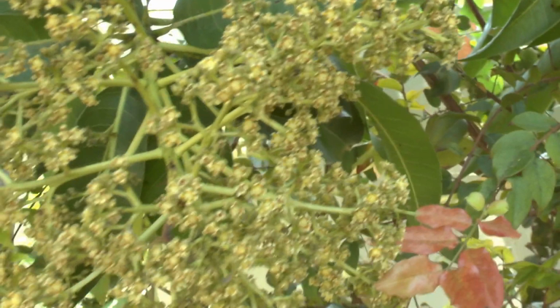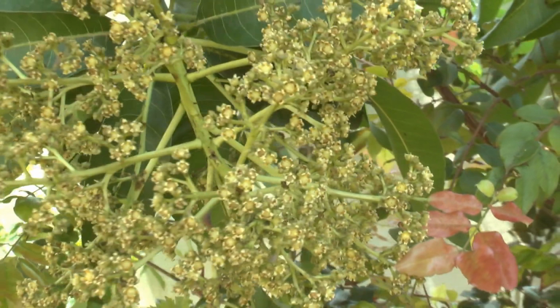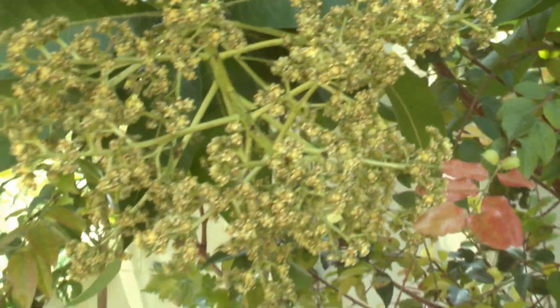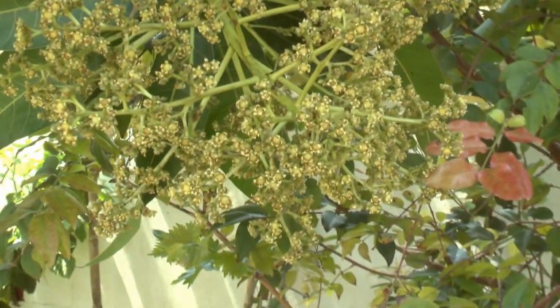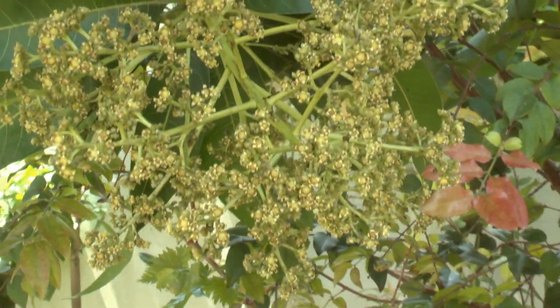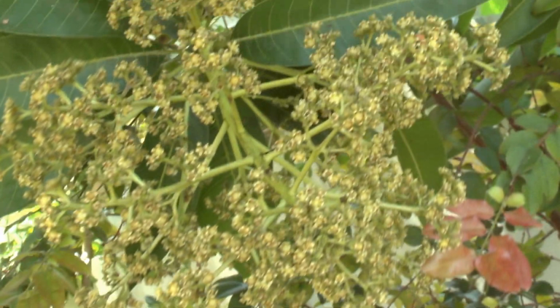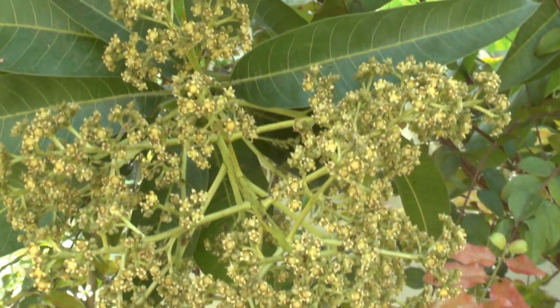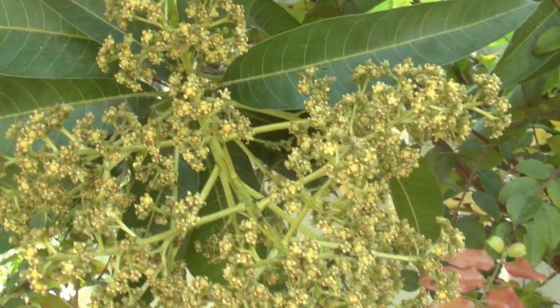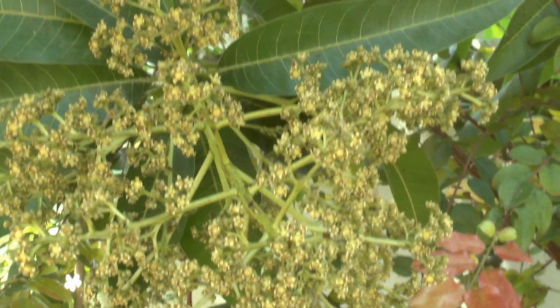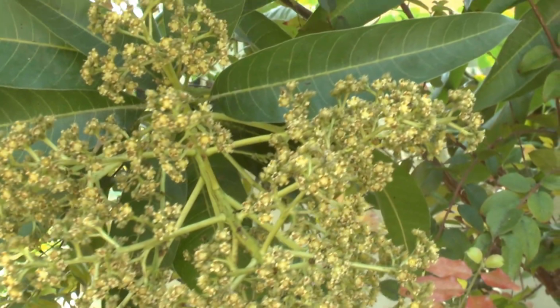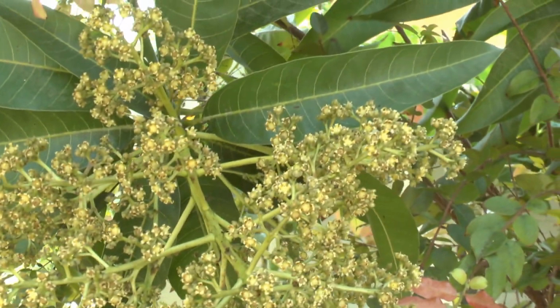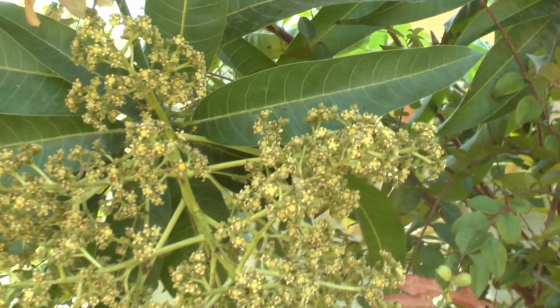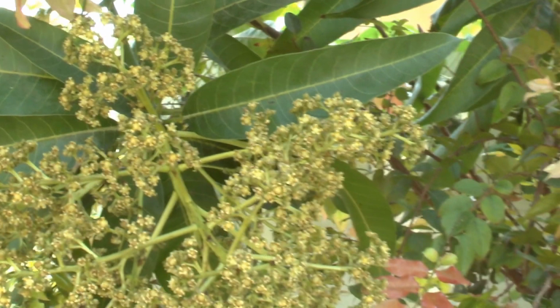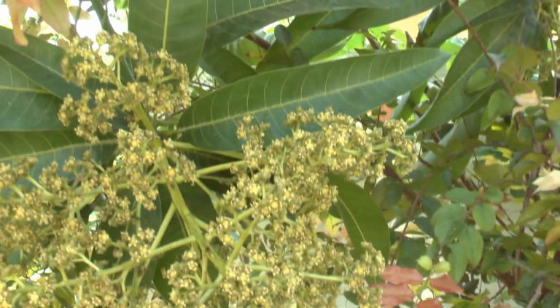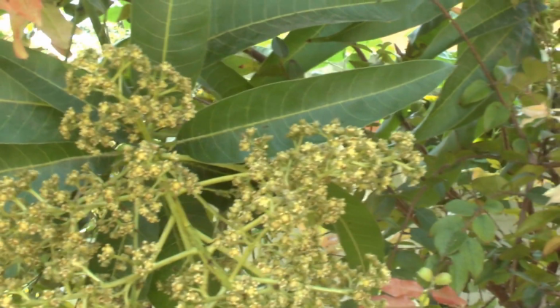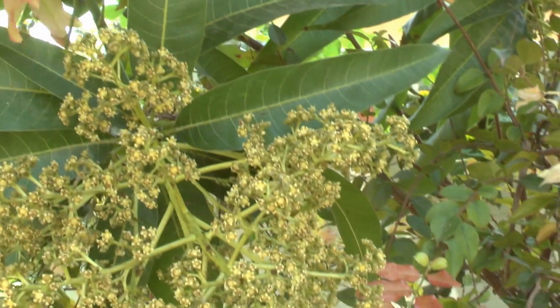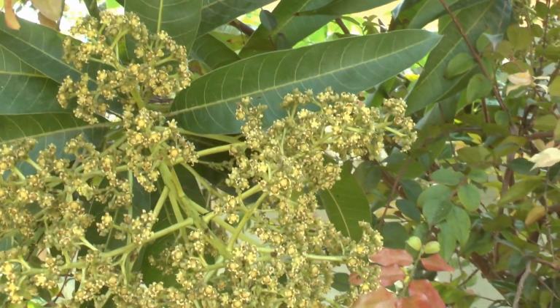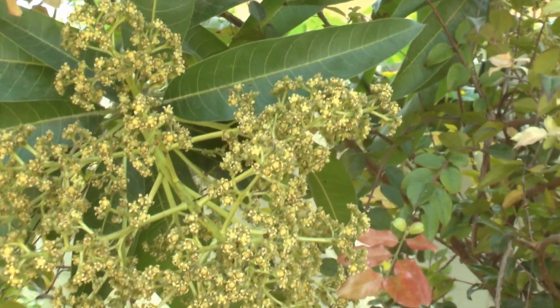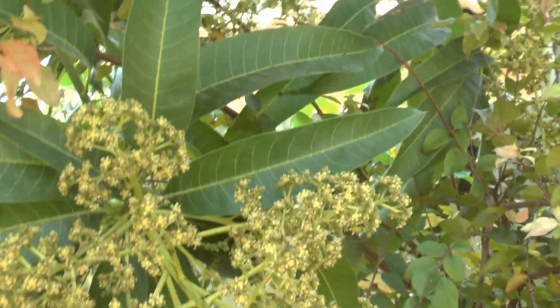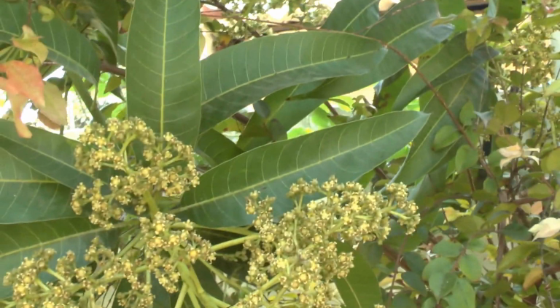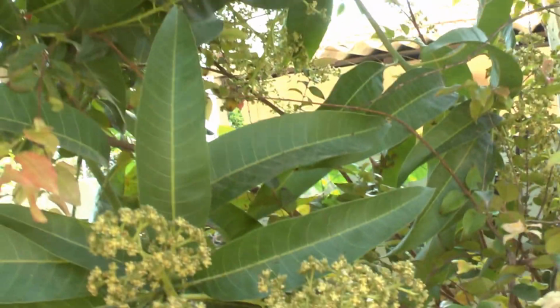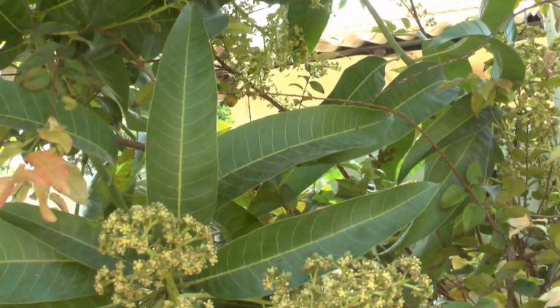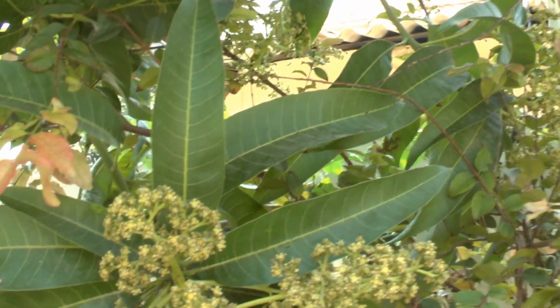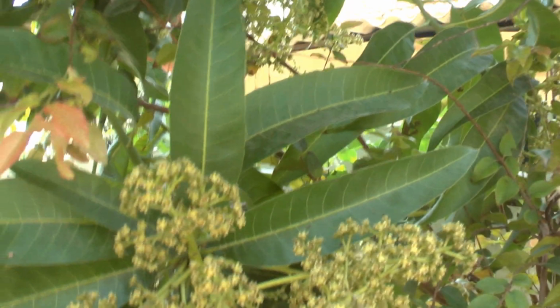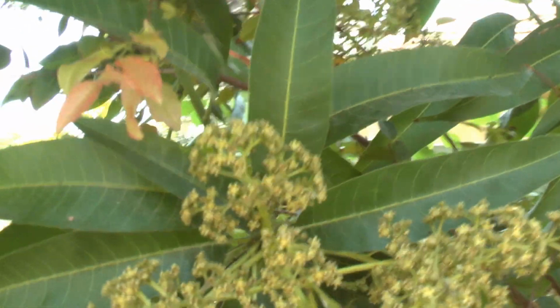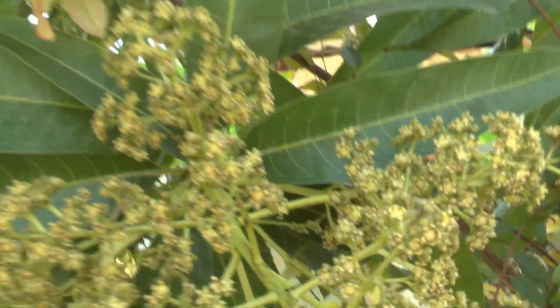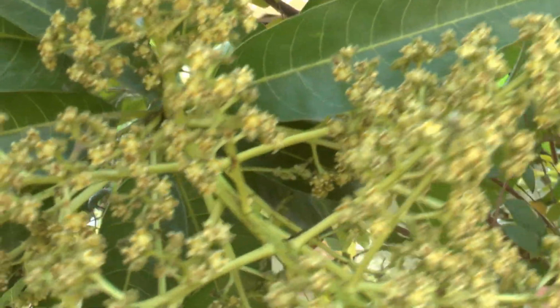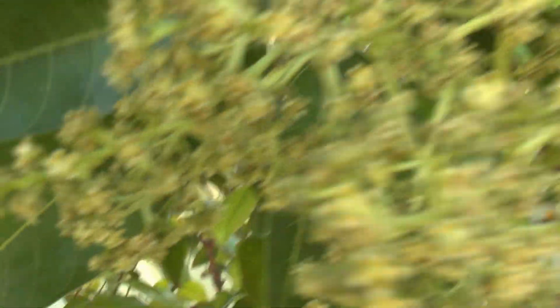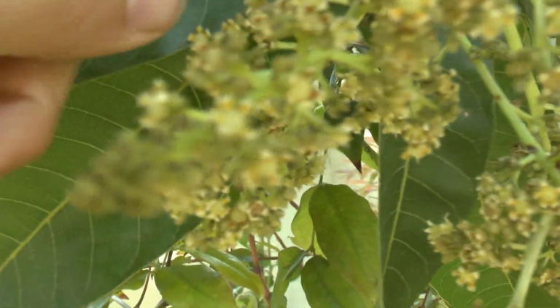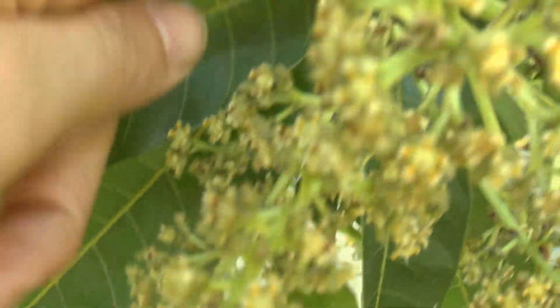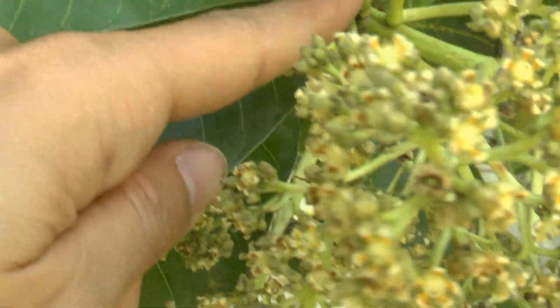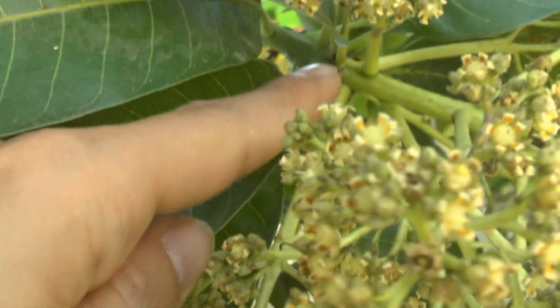What we need to know about the blooming: first, it's very fragile. Do not play with it, do not touch it too much — it makes the blooming fall. All the stems at the base can fall.